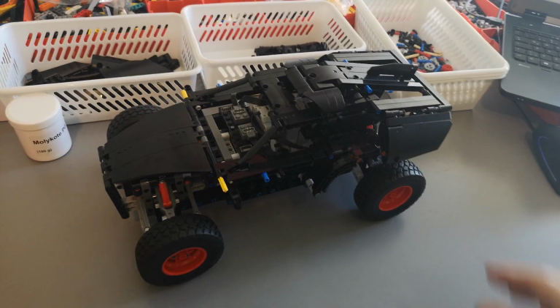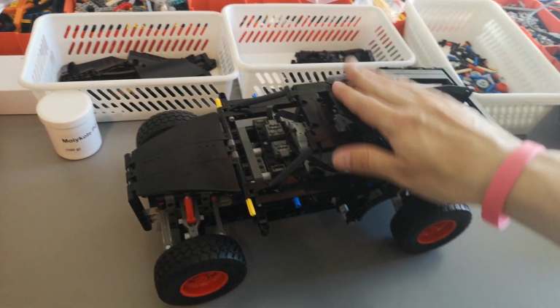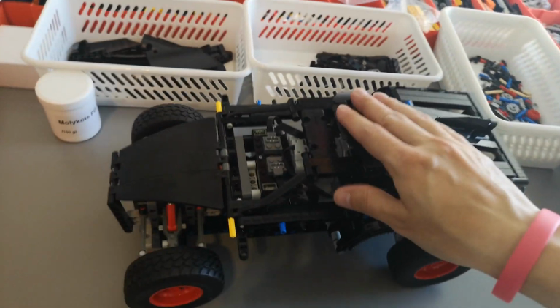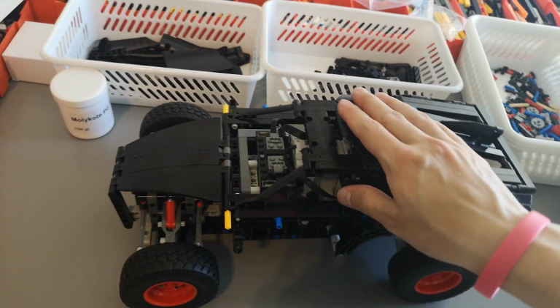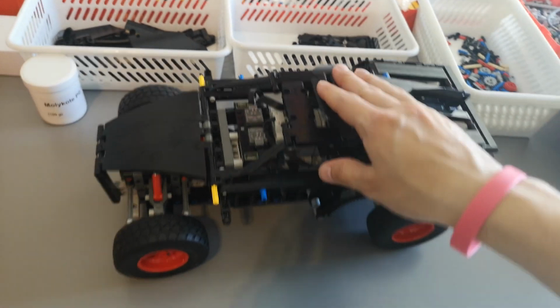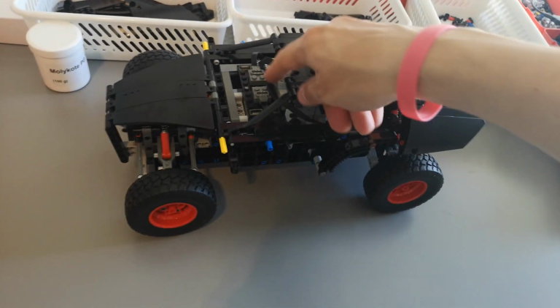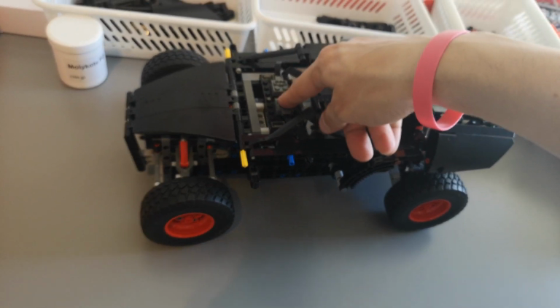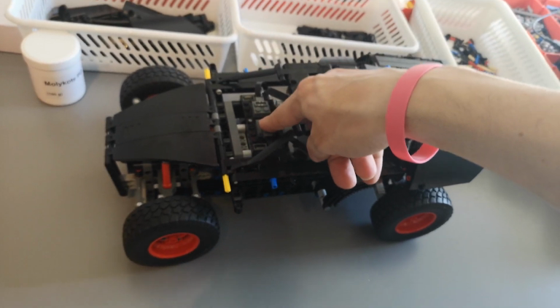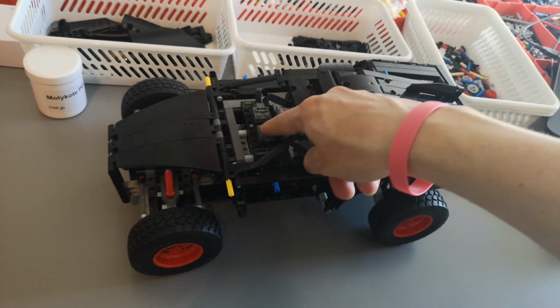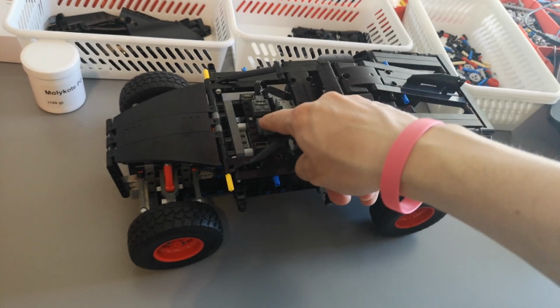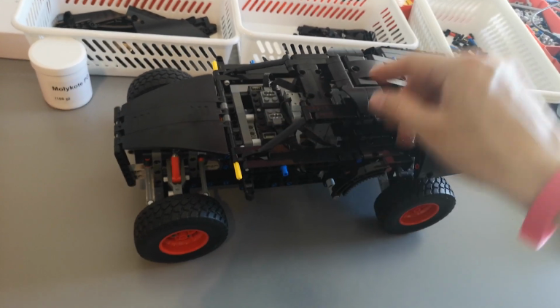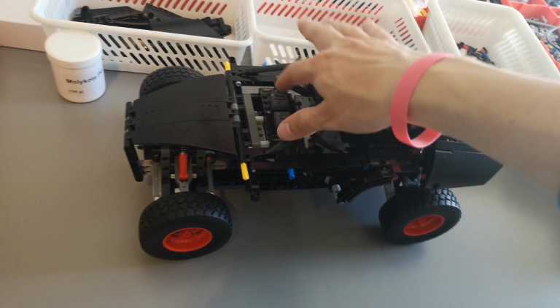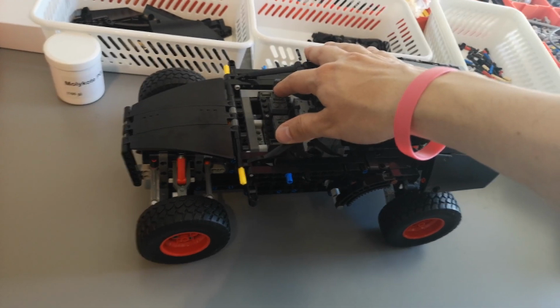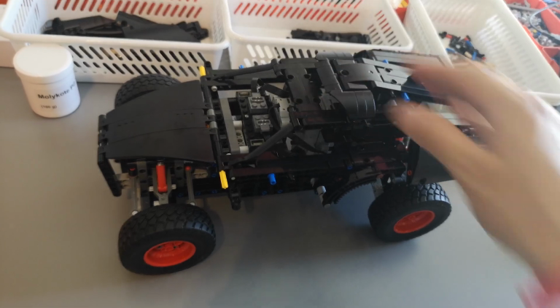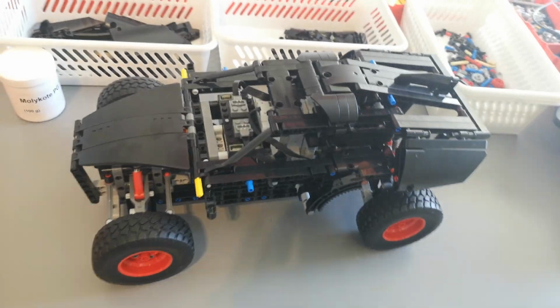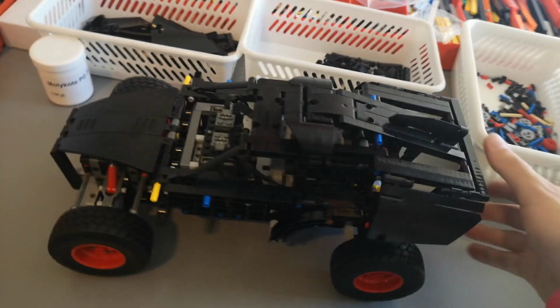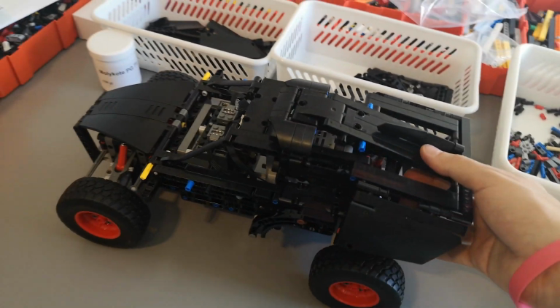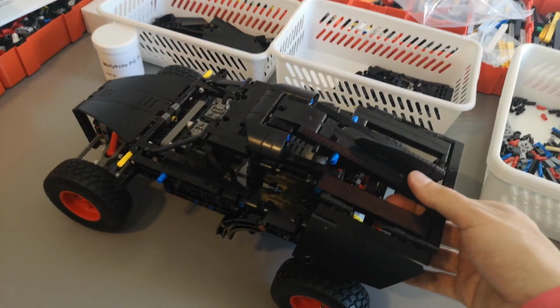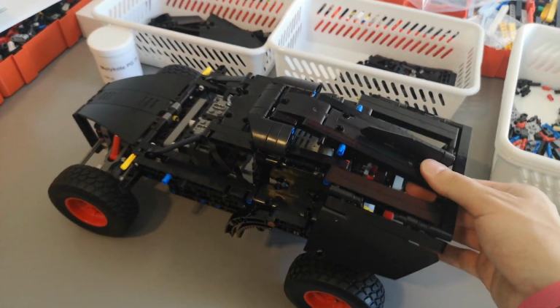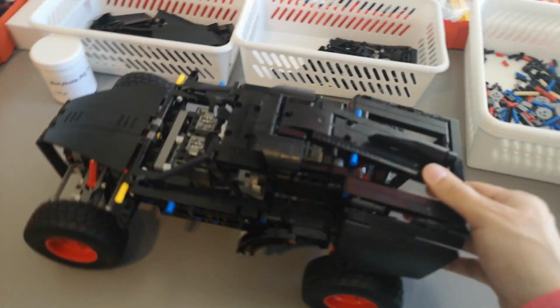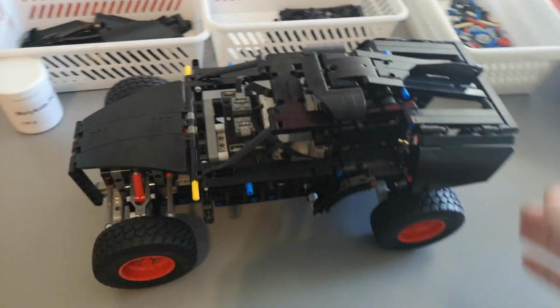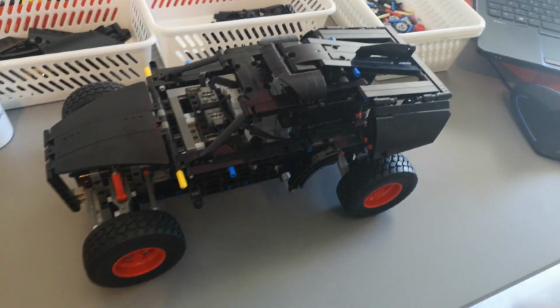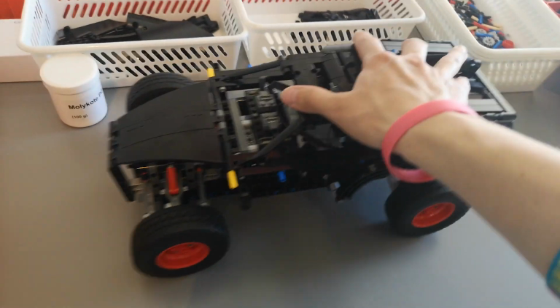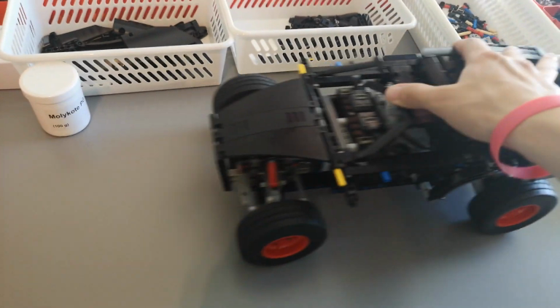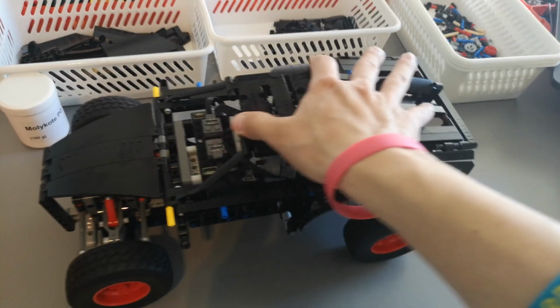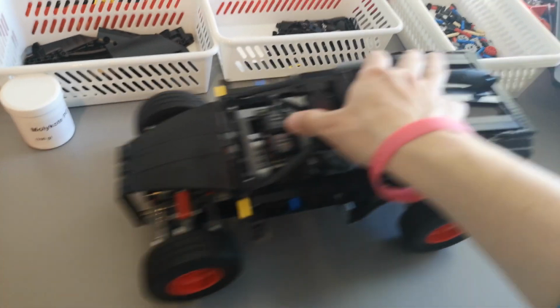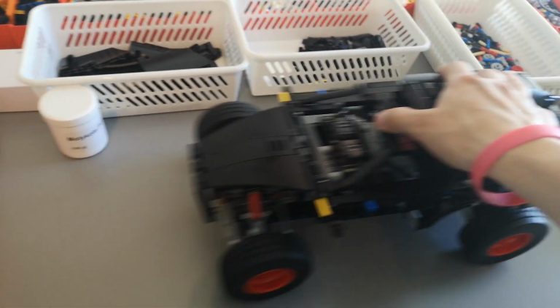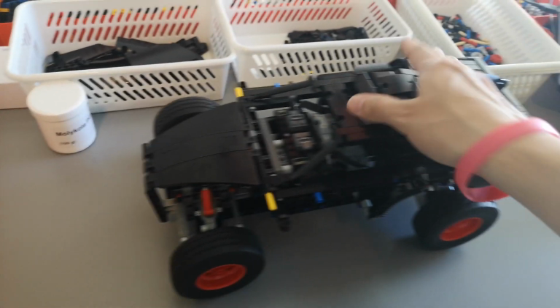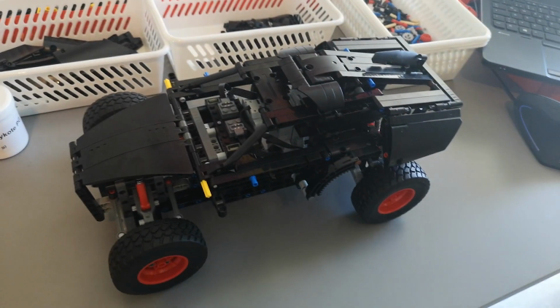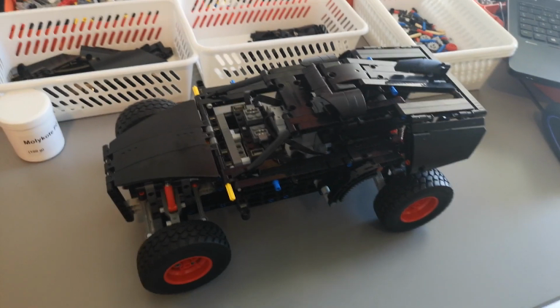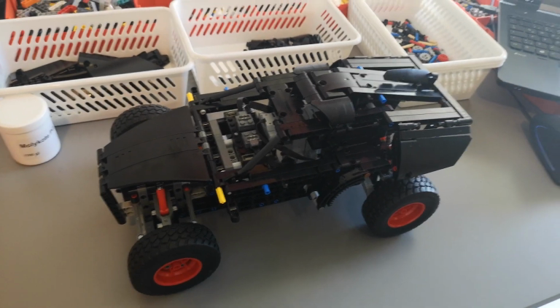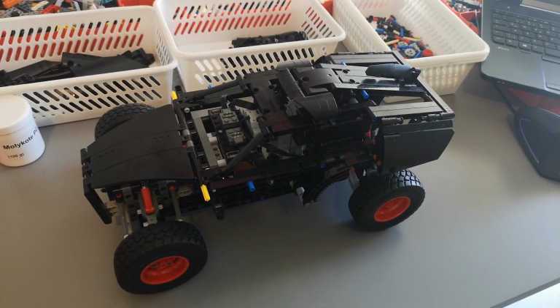Here's a quick progress update. The Buis 30 Pro has been integrated here in the front, and the motors have all been connected, so basically all that's left is to finish the bodywork. The model seems to be functional and we'll see how well it performs.